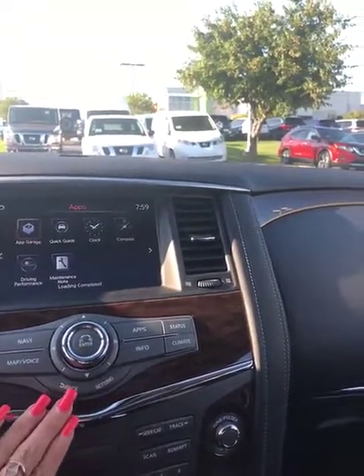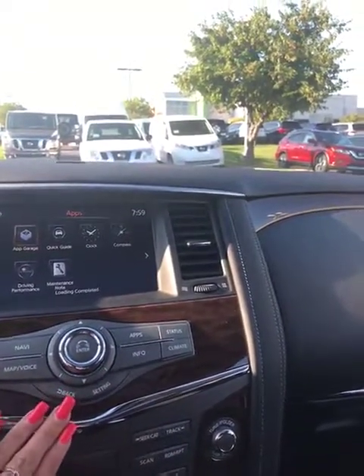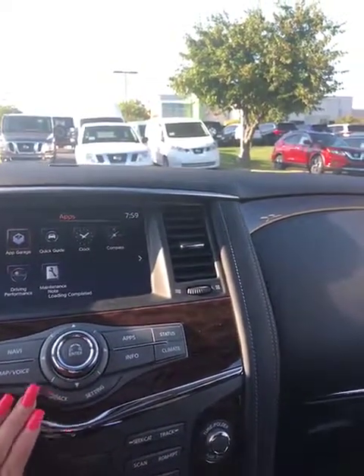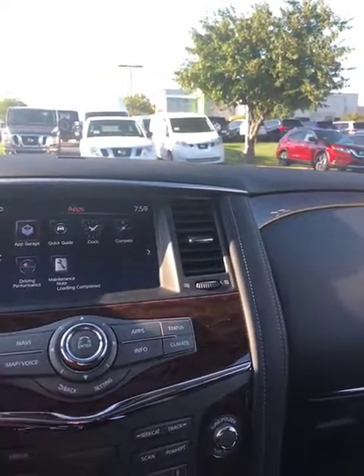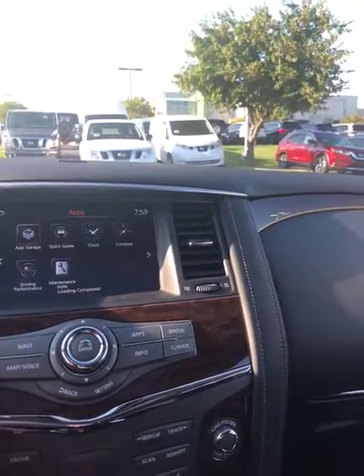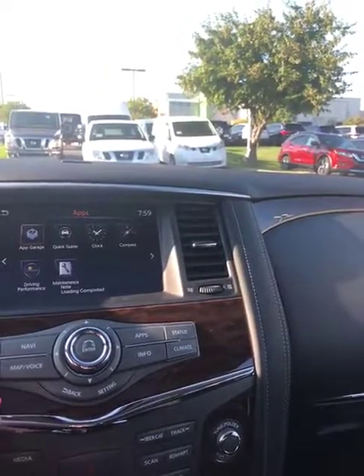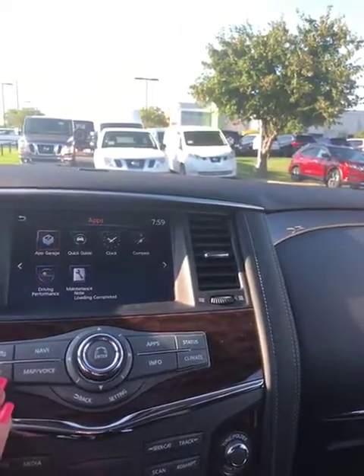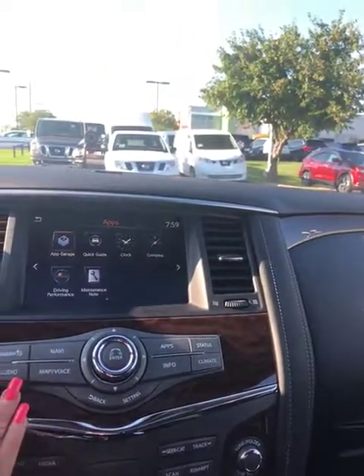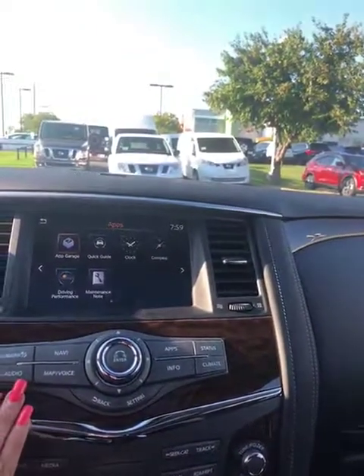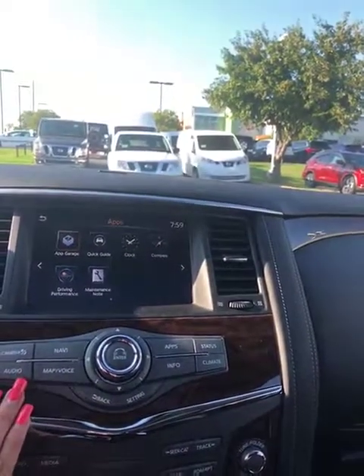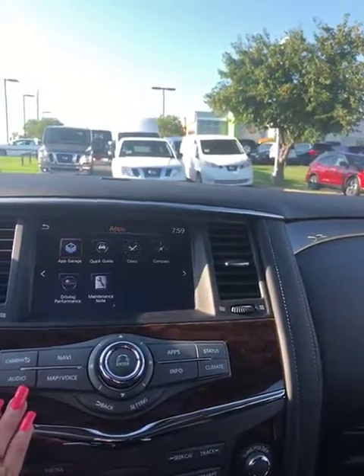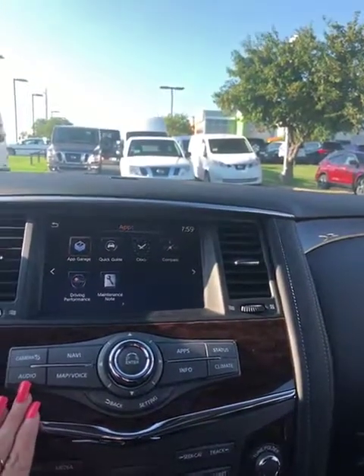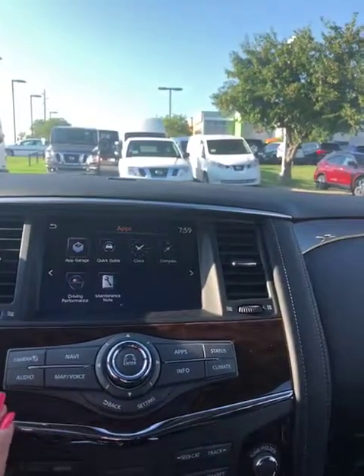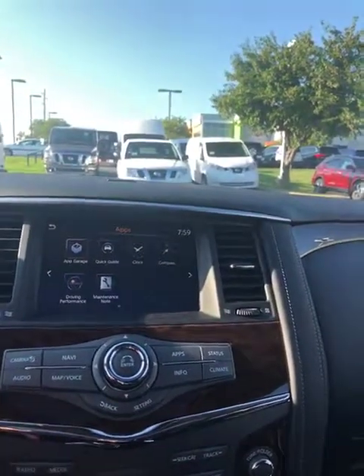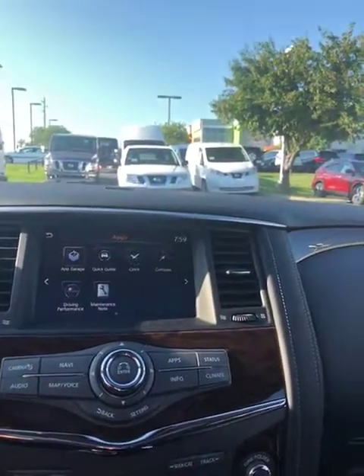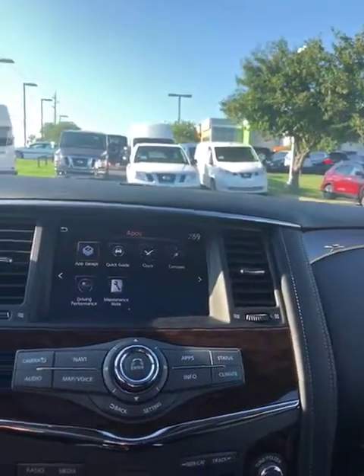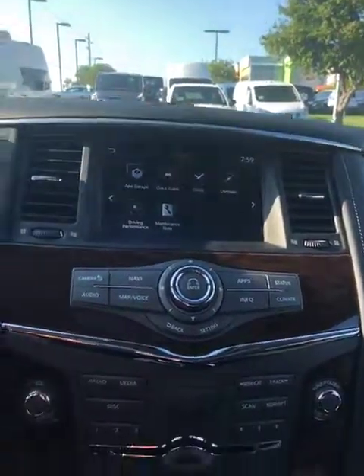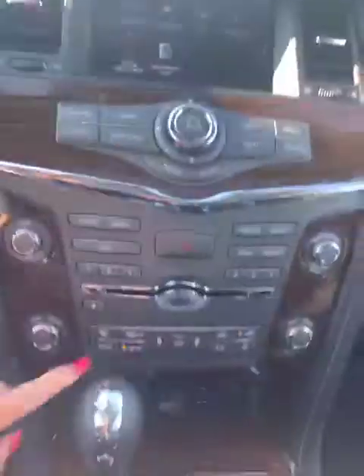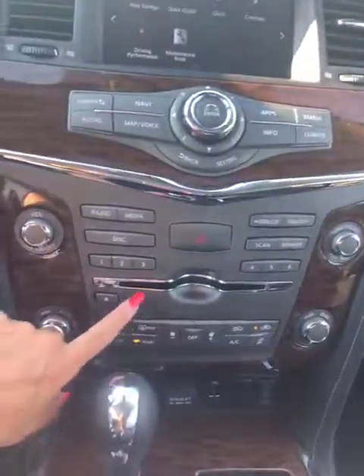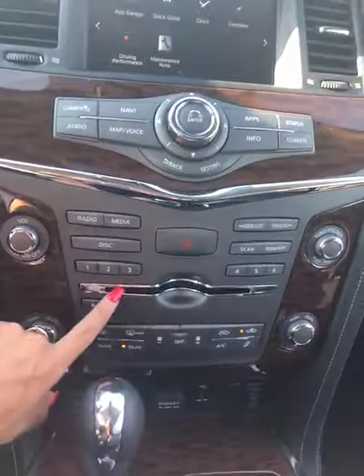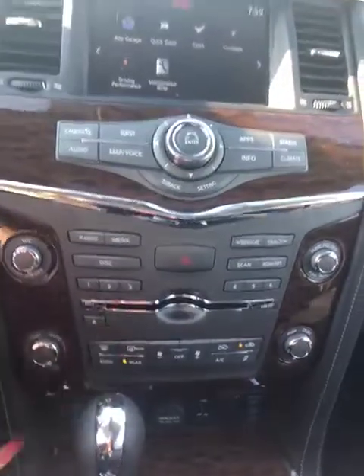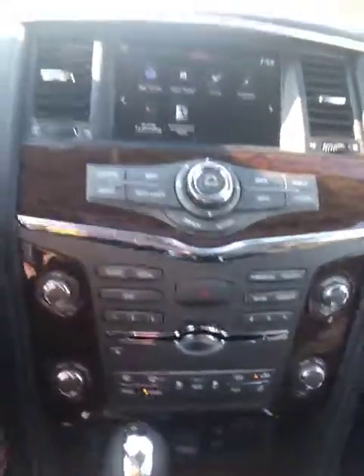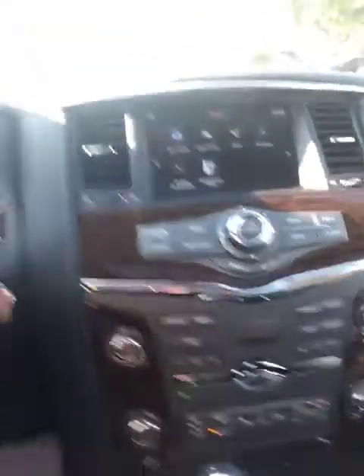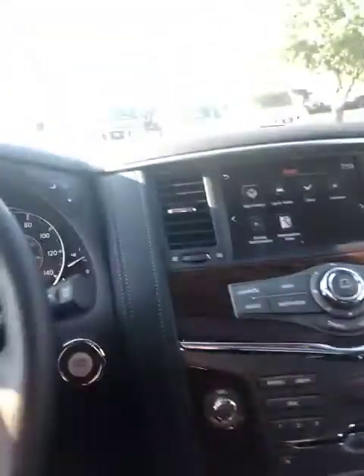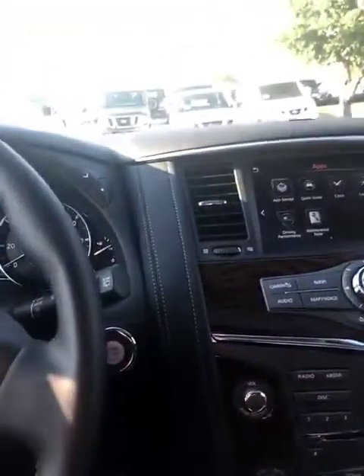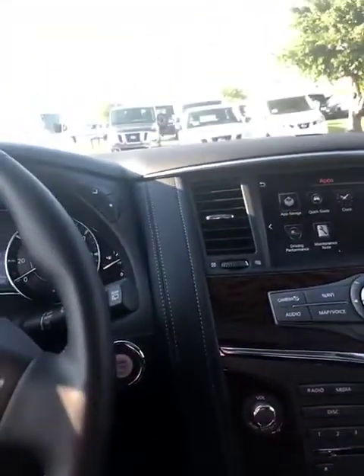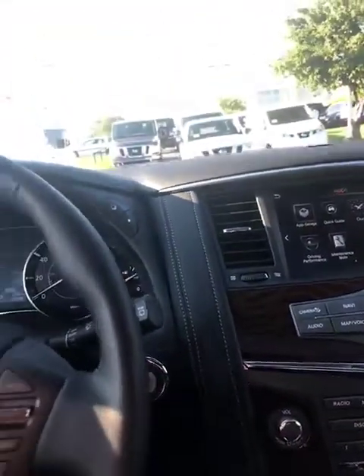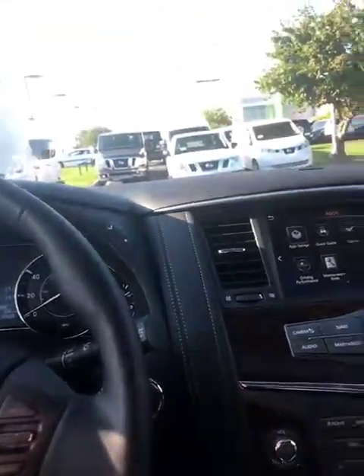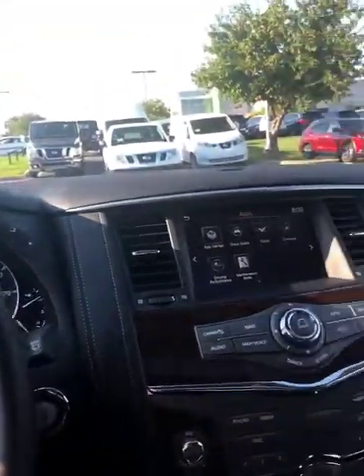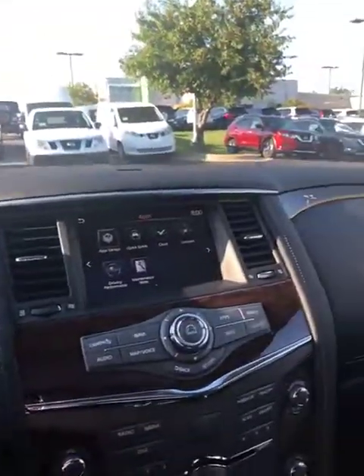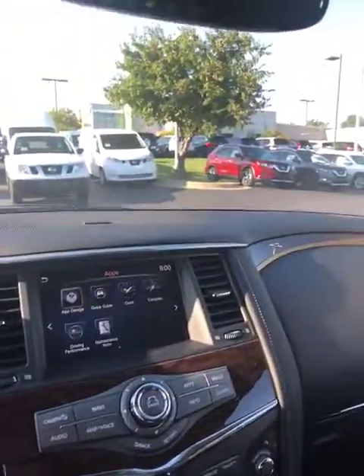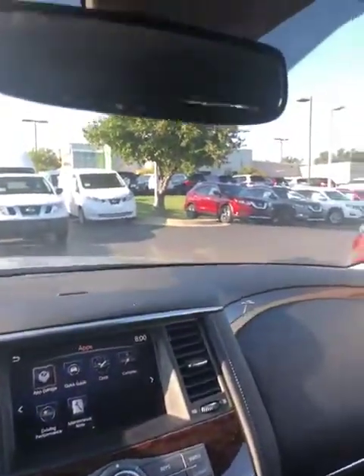It comes with Sirius XM, AM/FM of course, and does have a CD player. It has a lot of great features that I'd love to go over with you.